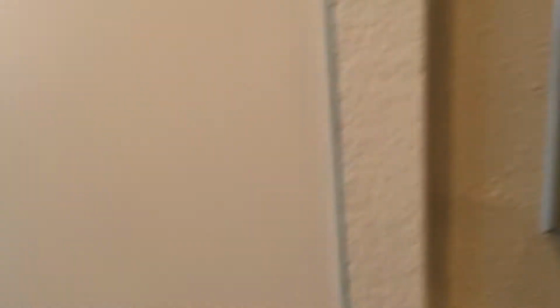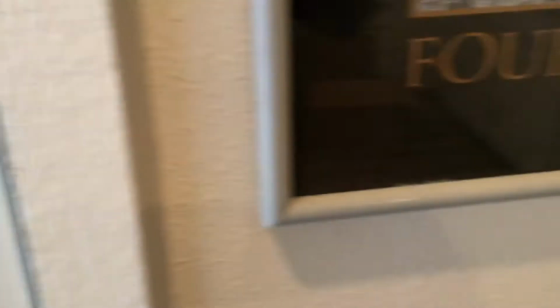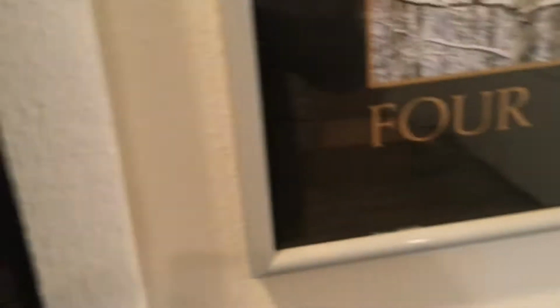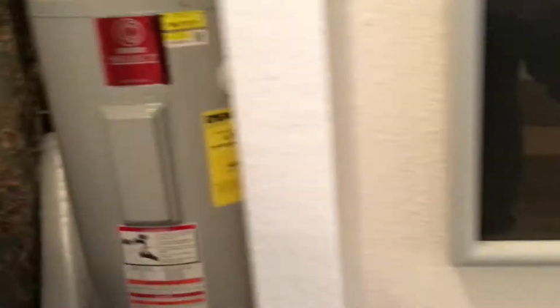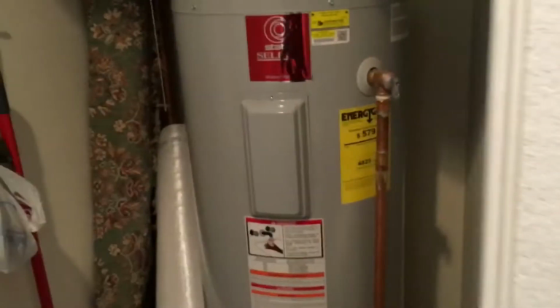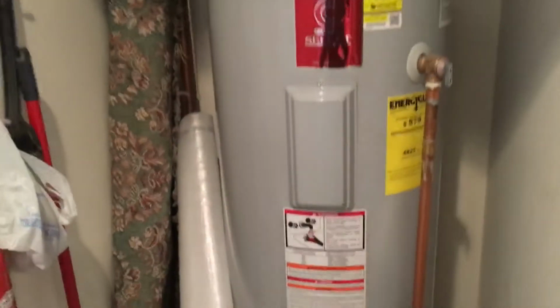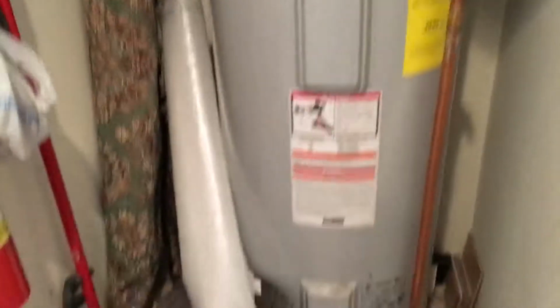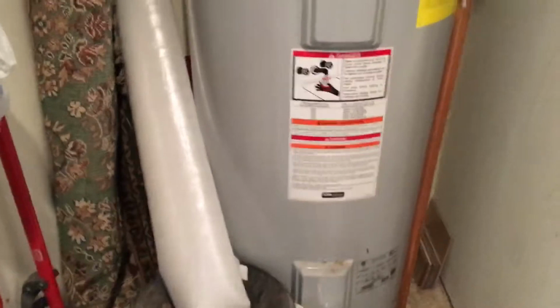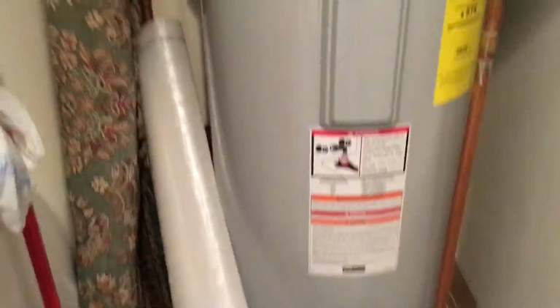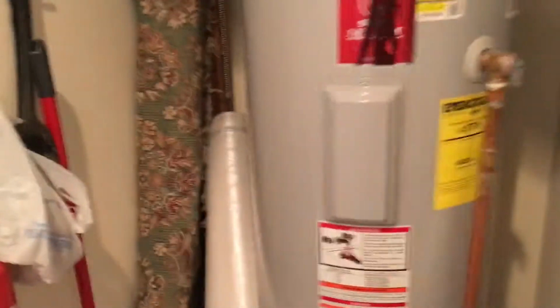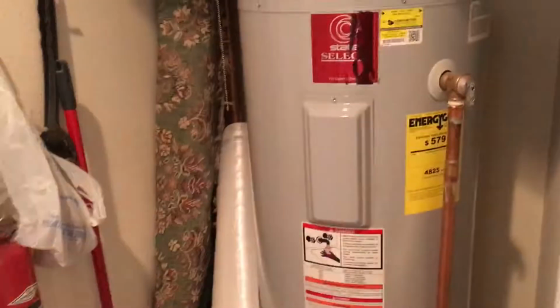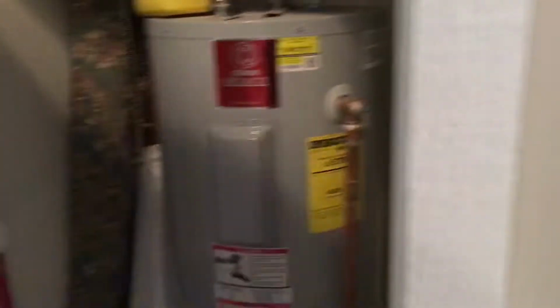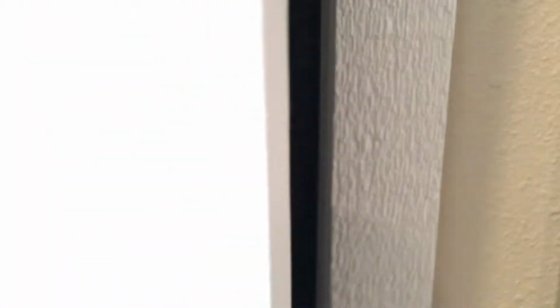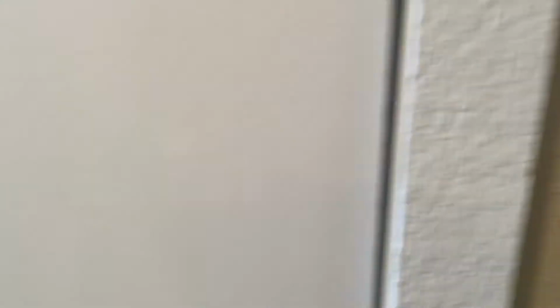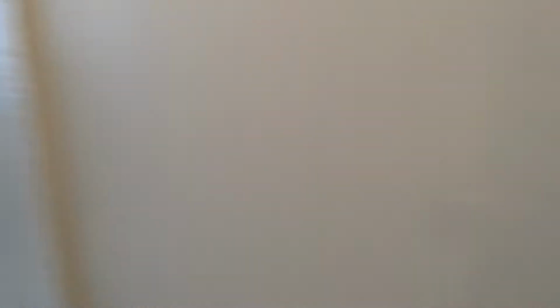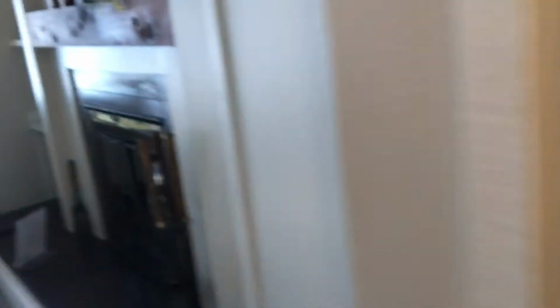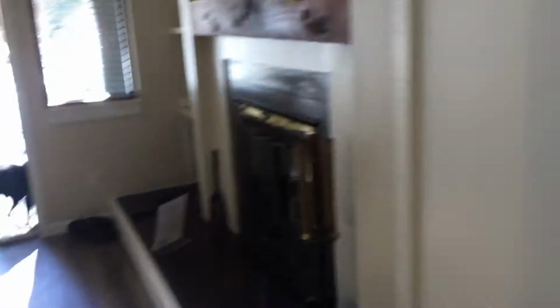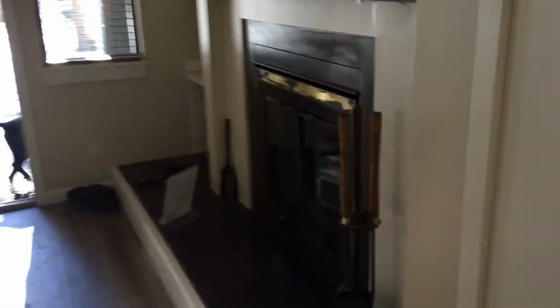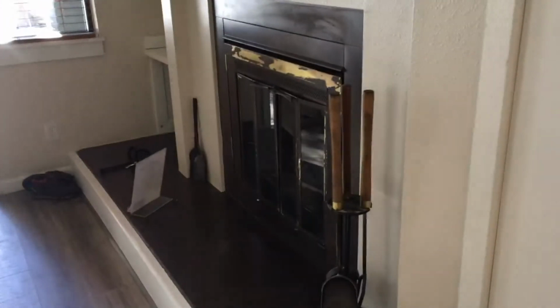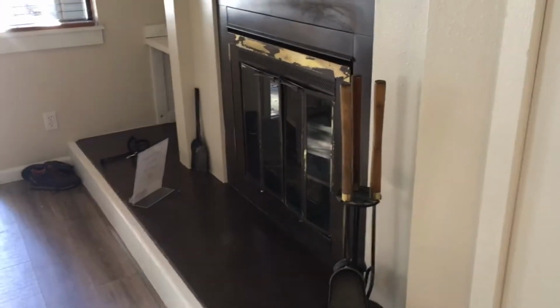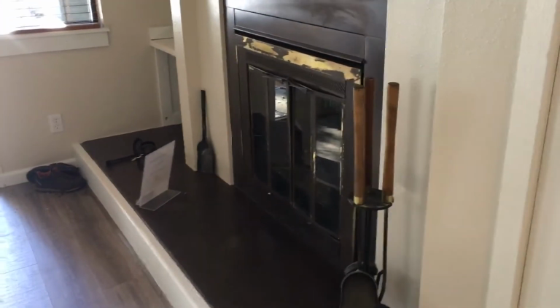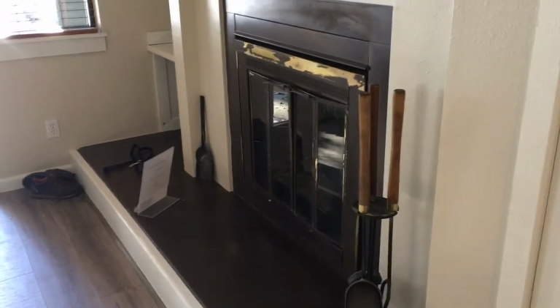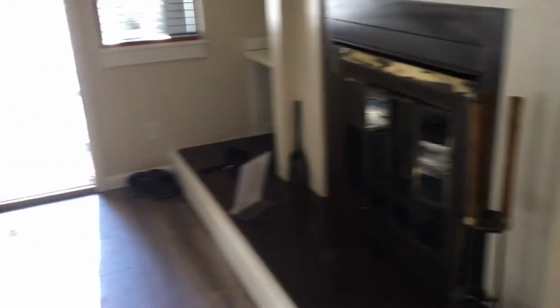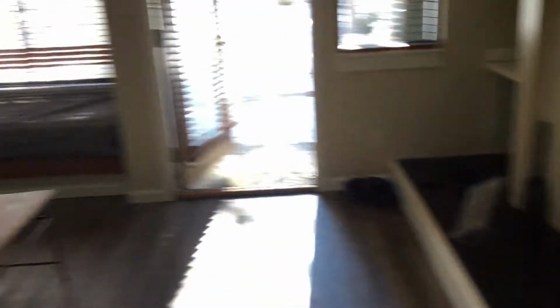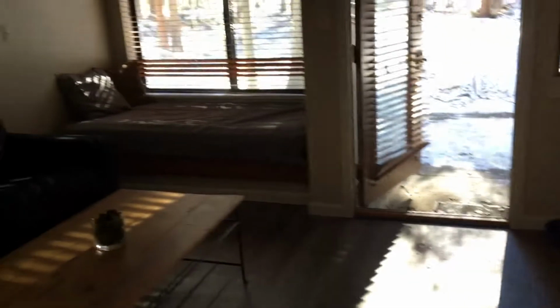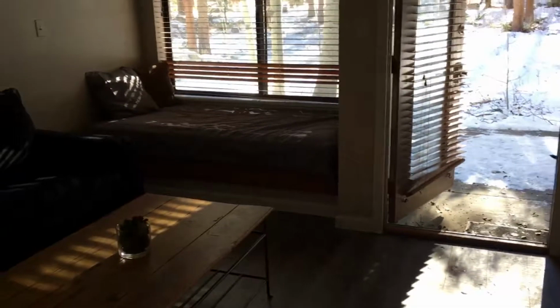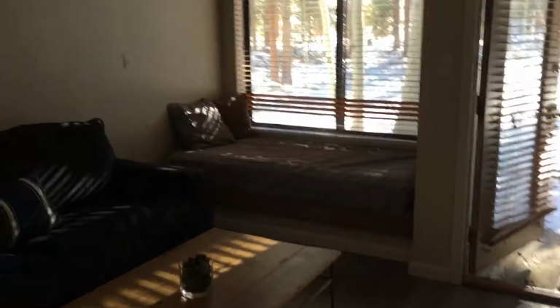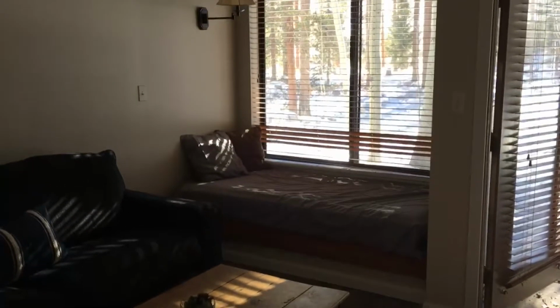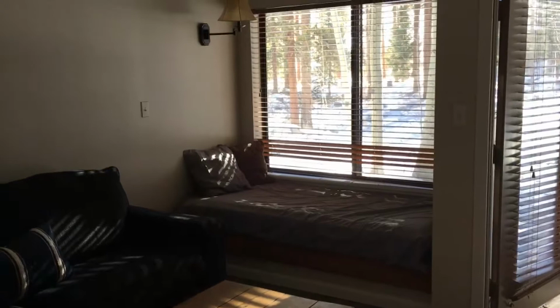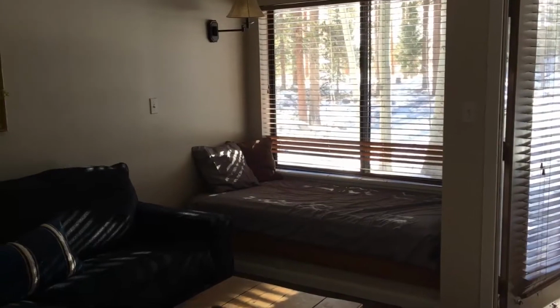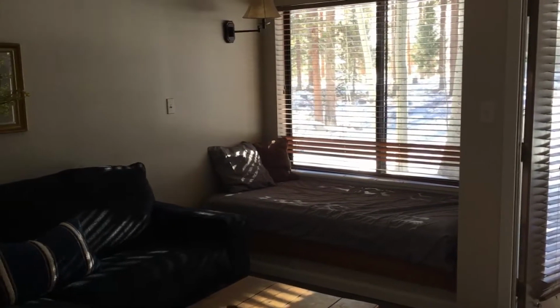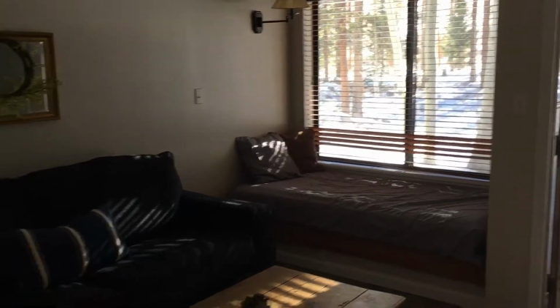More storage here, plus the water heater. It does have a wood burning fireplace and then like a sleeping nook right there.